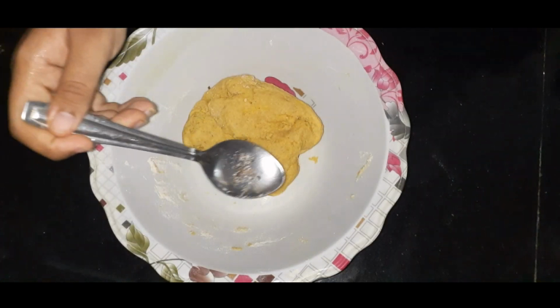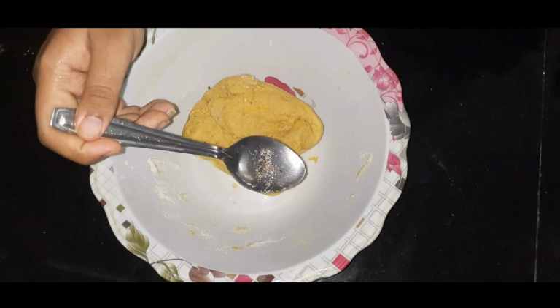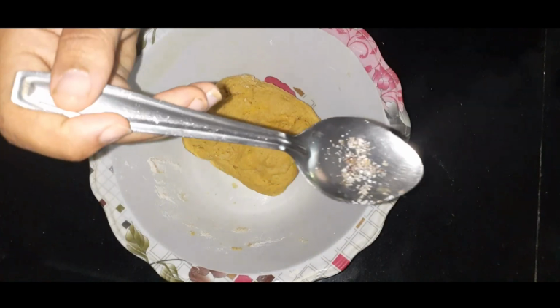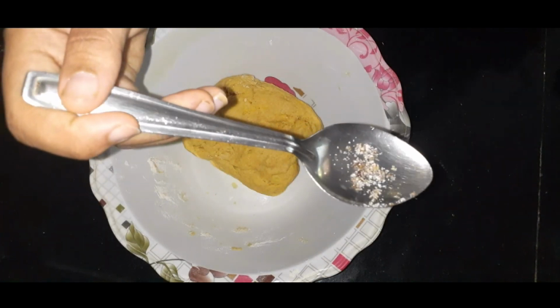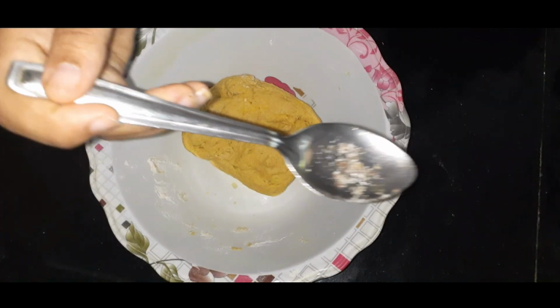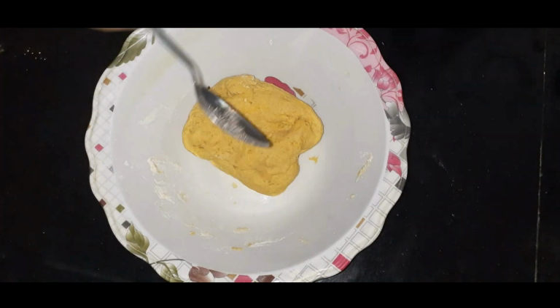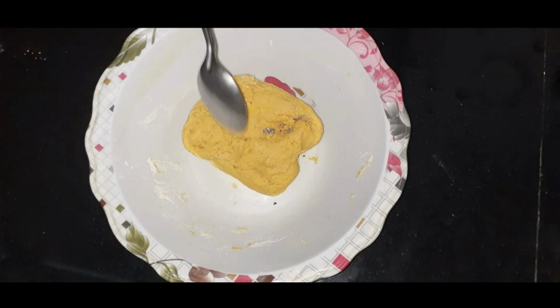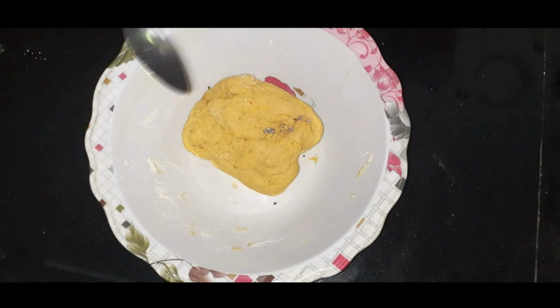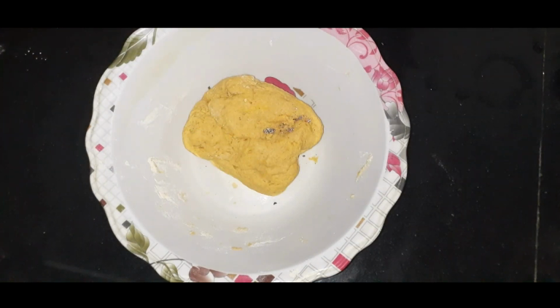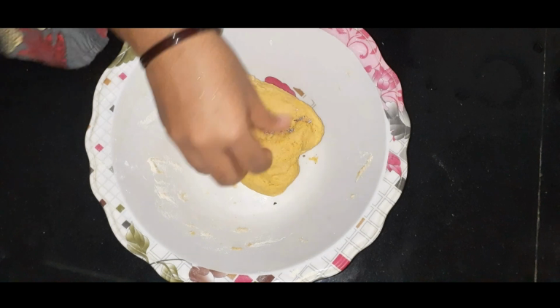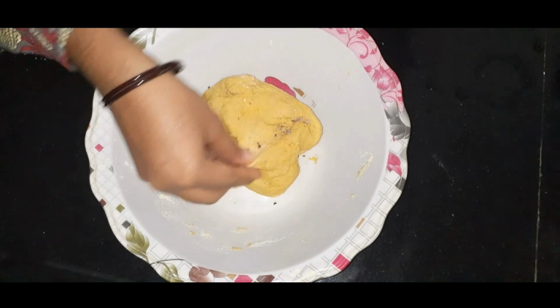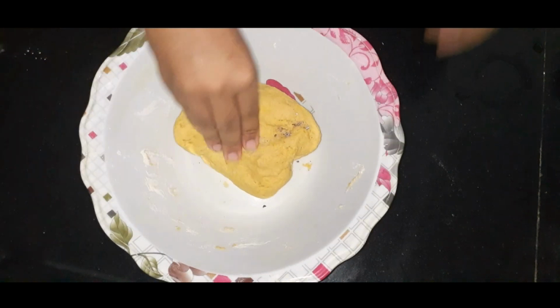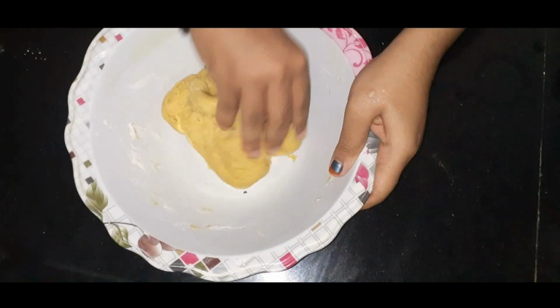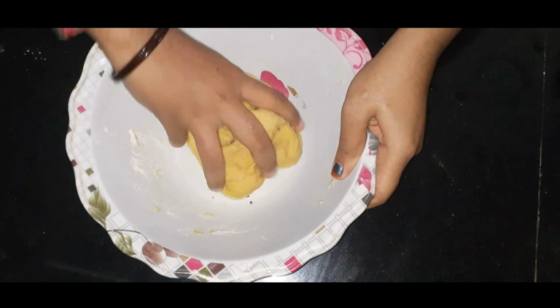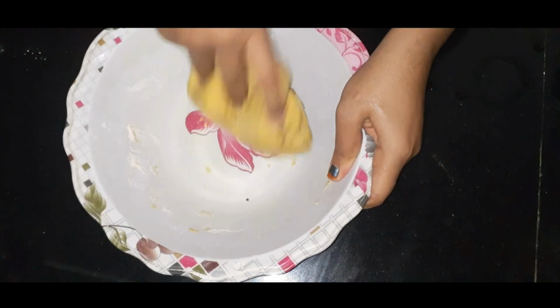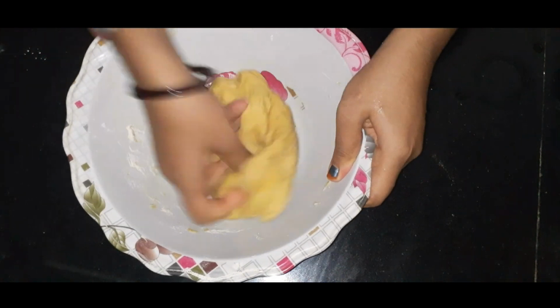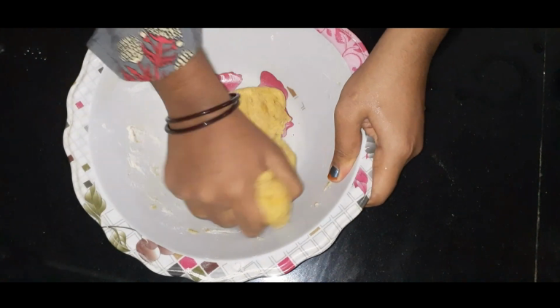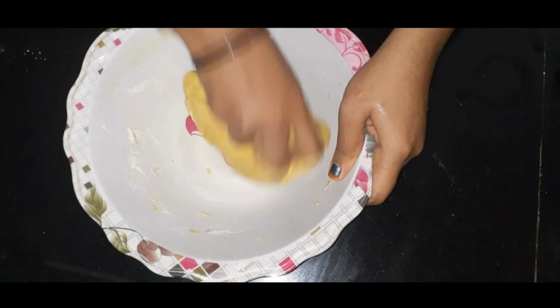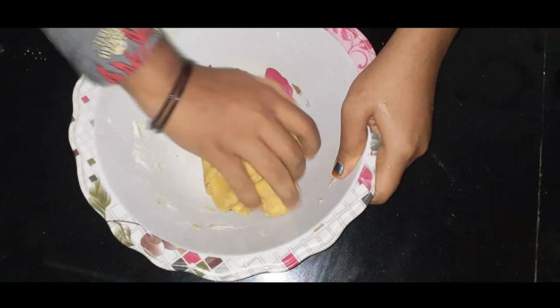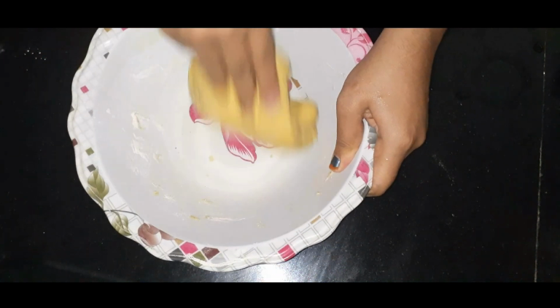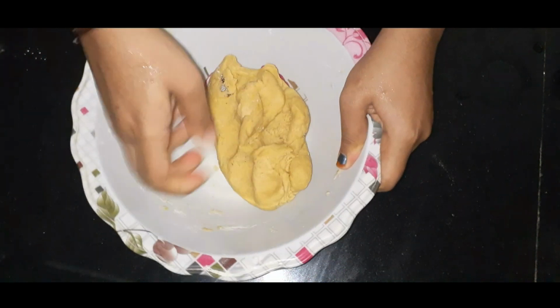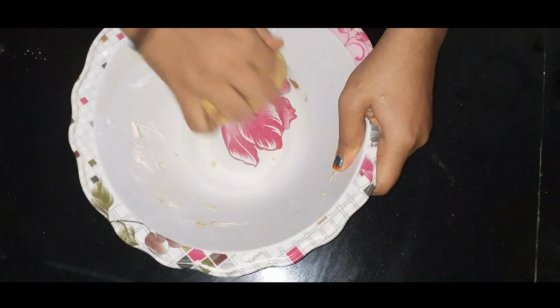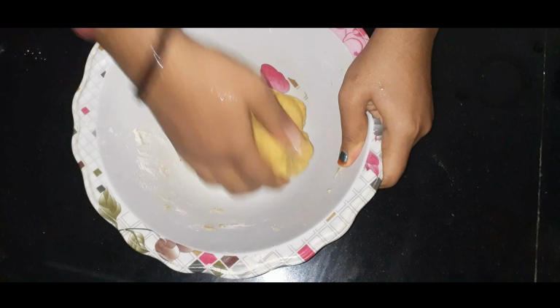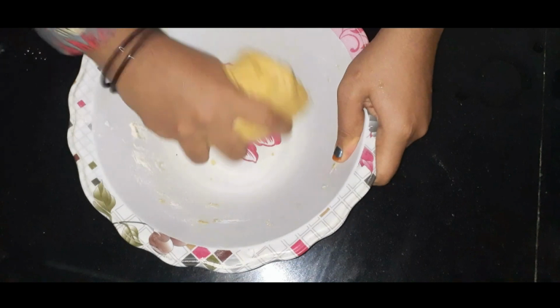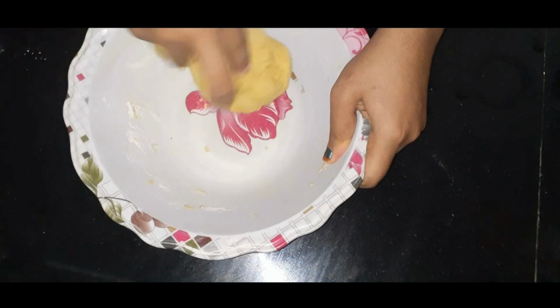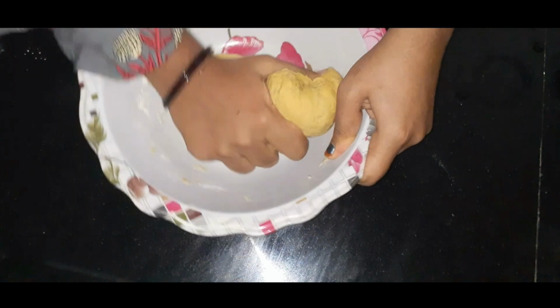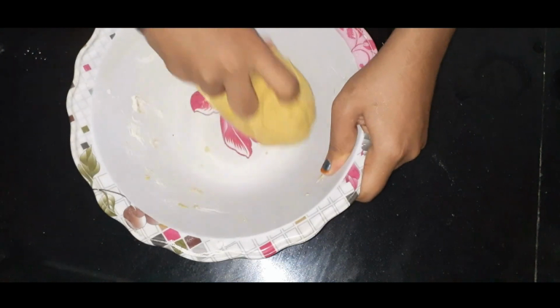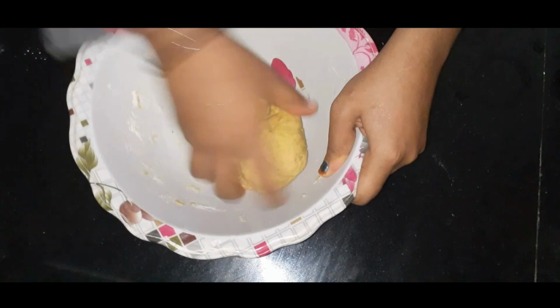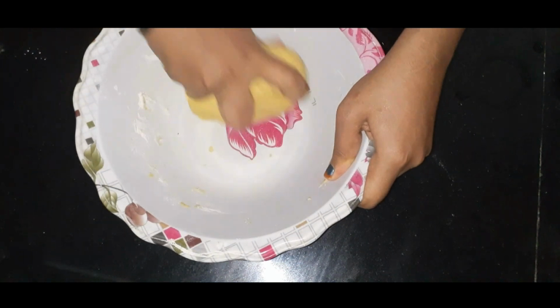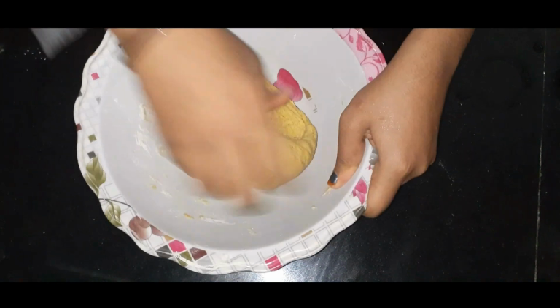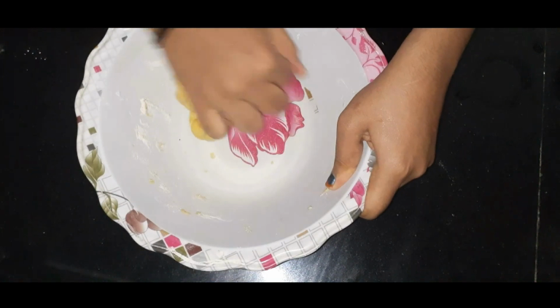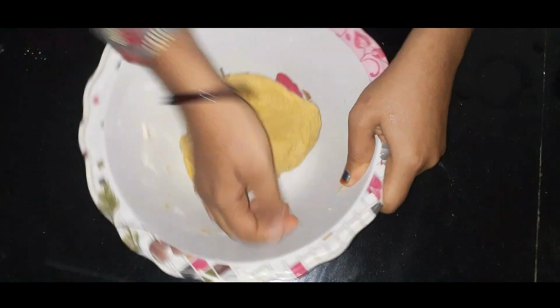Now we have to make a plate of the dough. Mix it in a little bit until everything is combined.